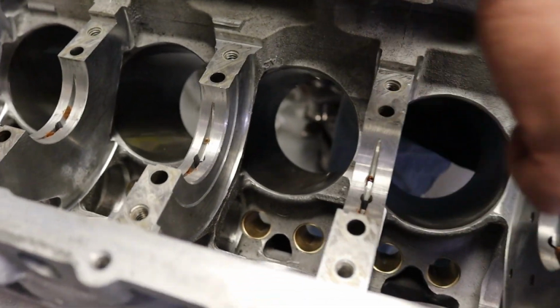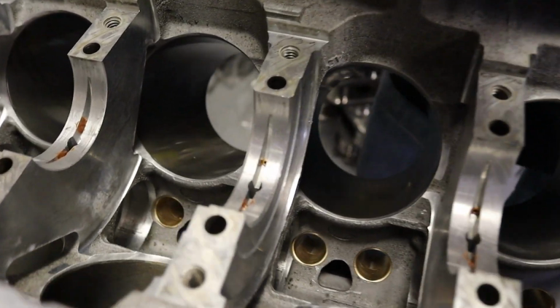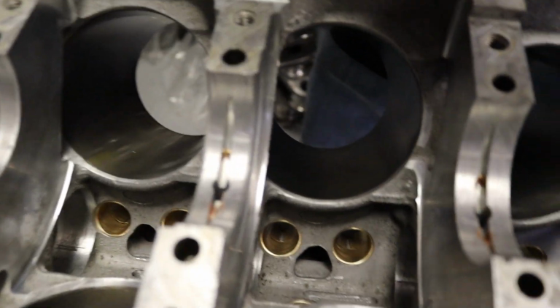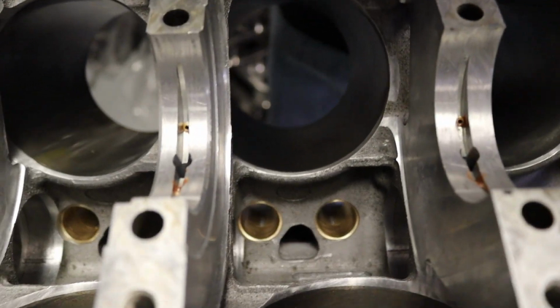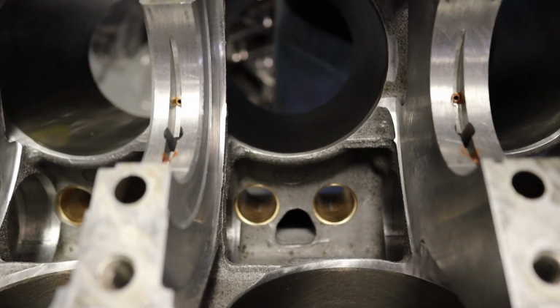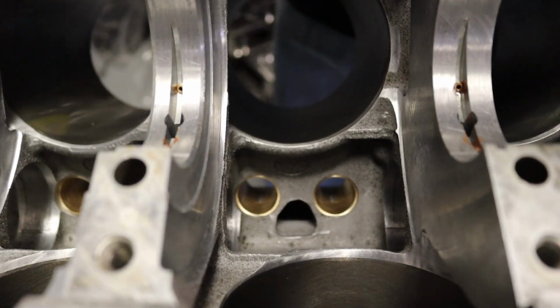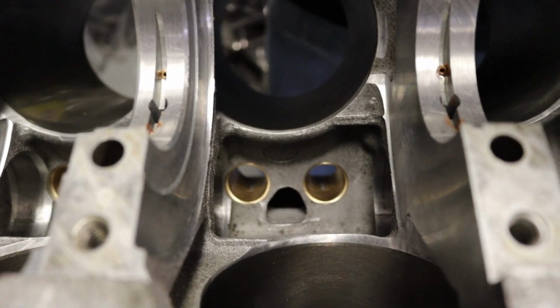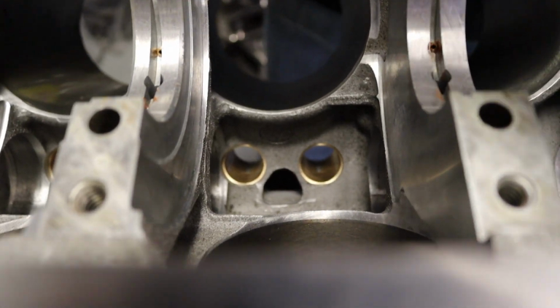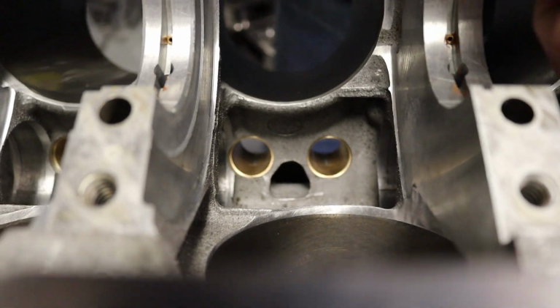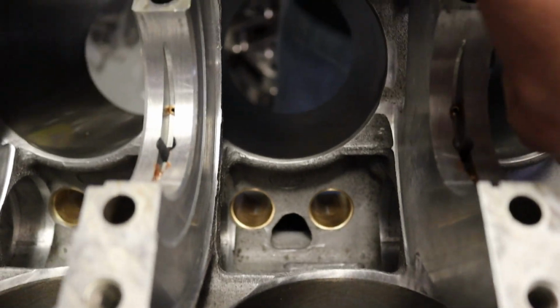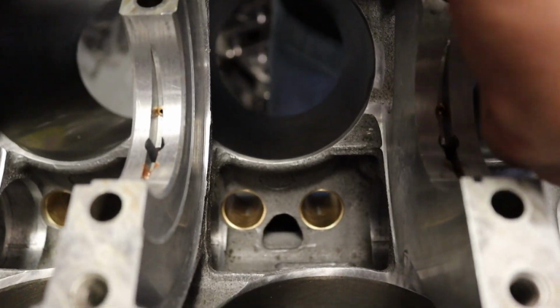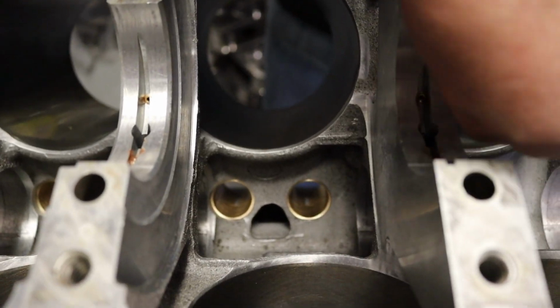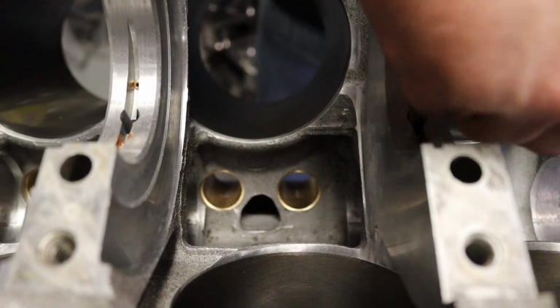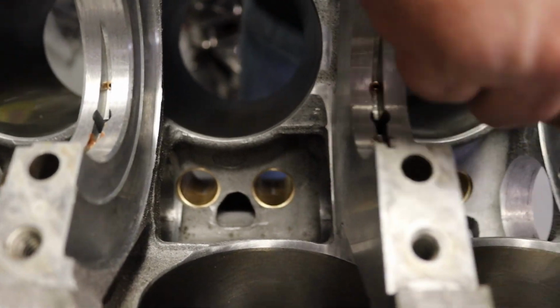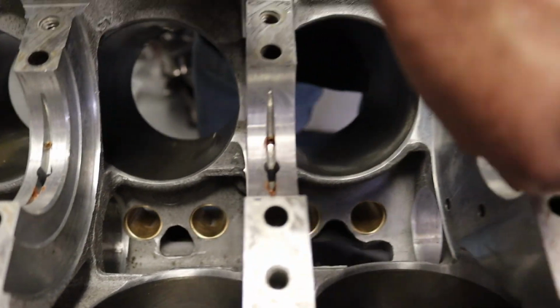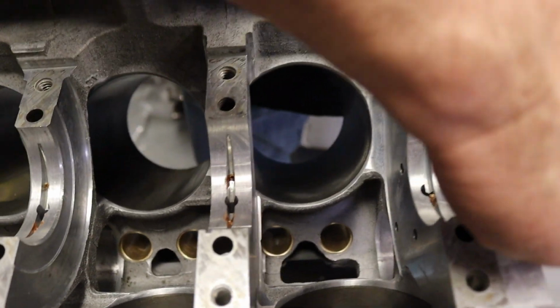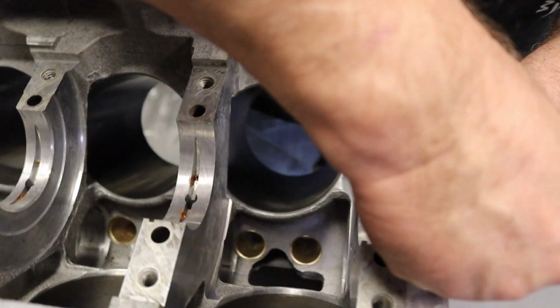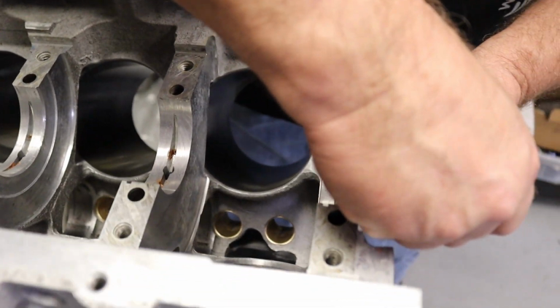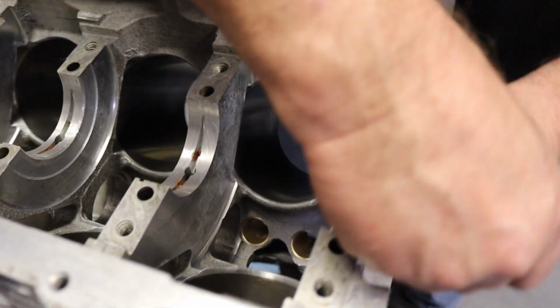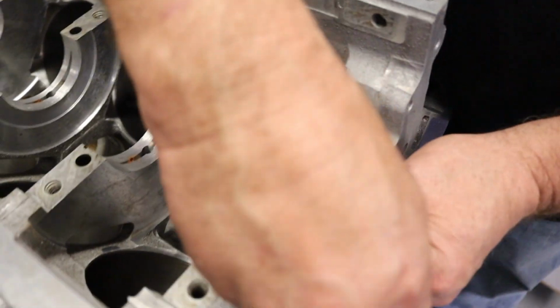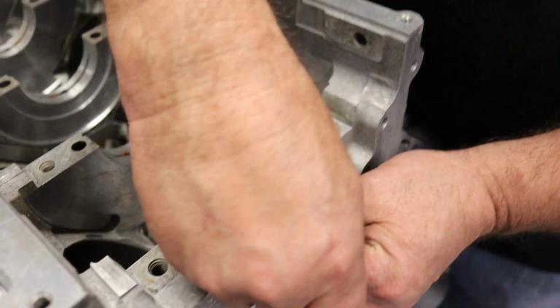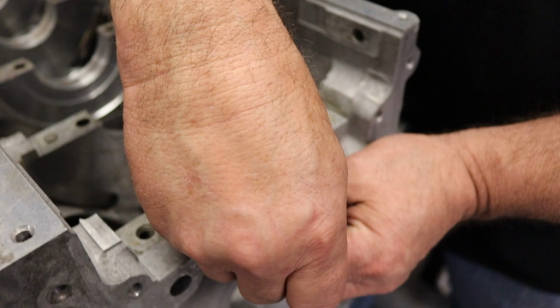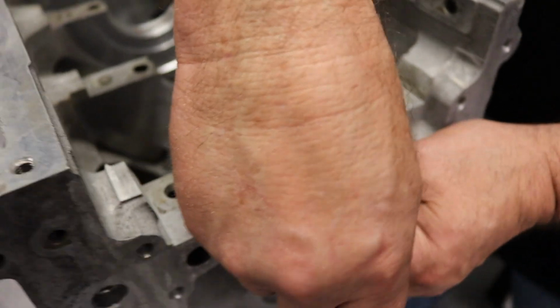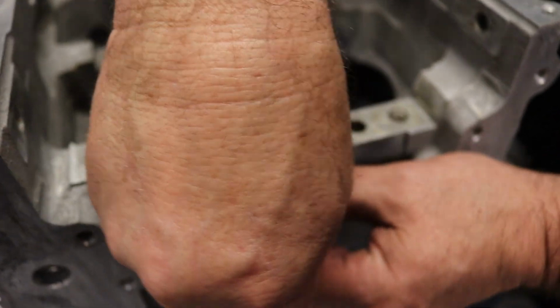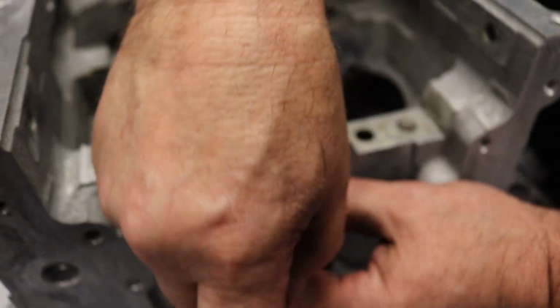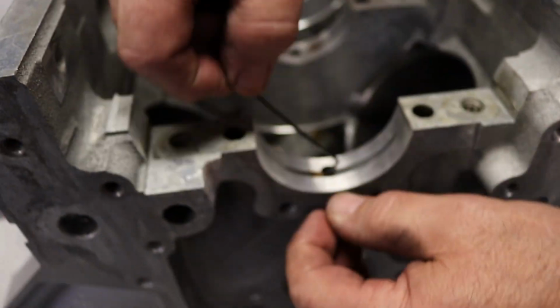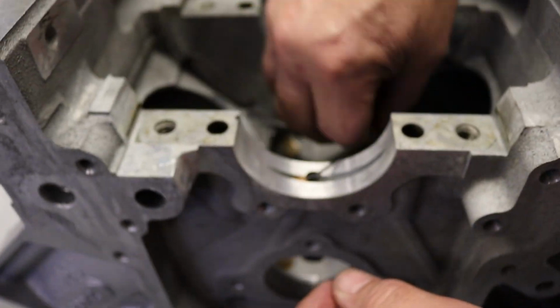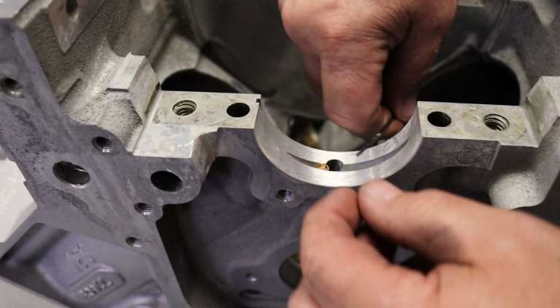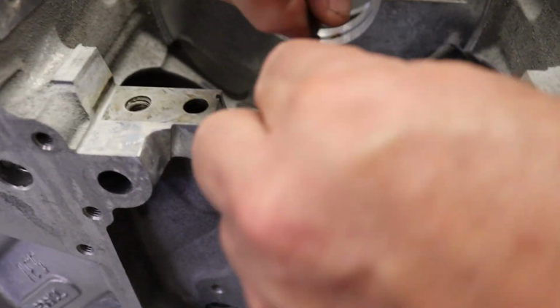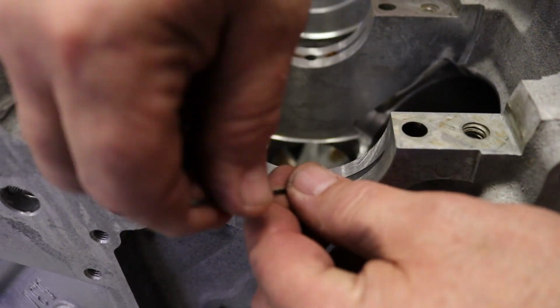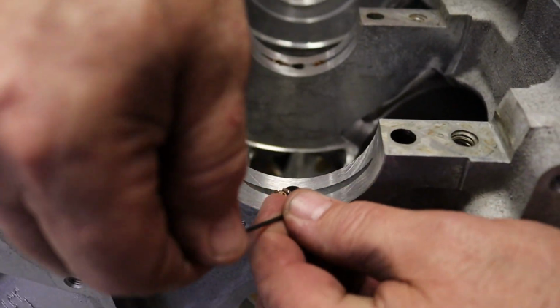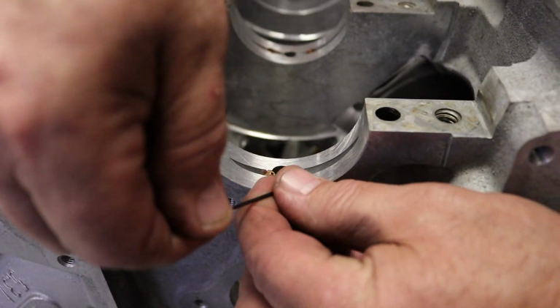We got our keyway lifters. Are they keyways? Yeah, or are they just a sleeve? Another keyway lifter.